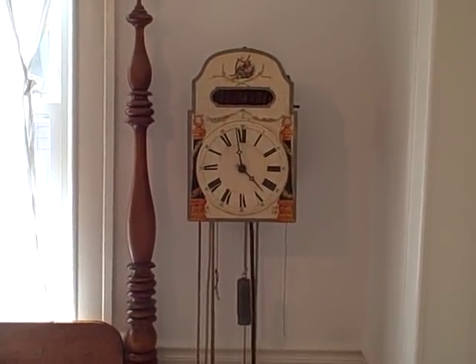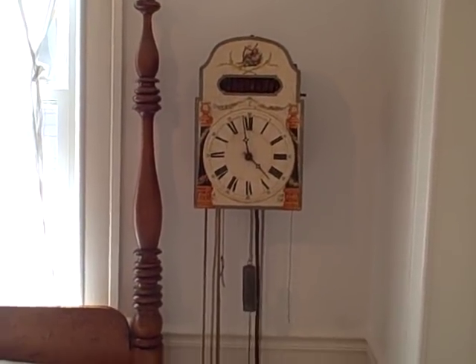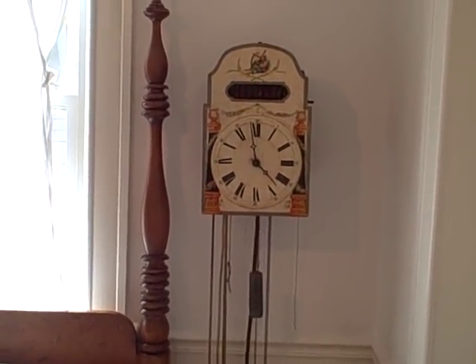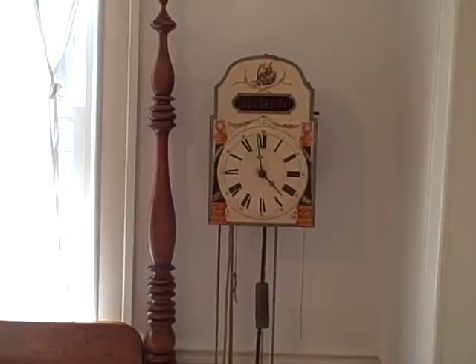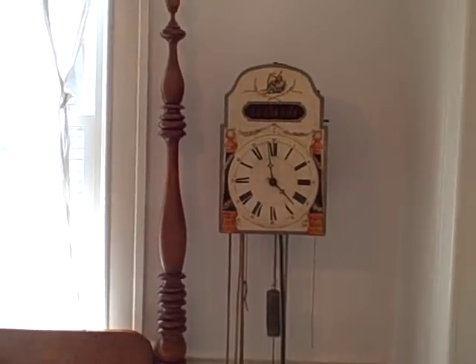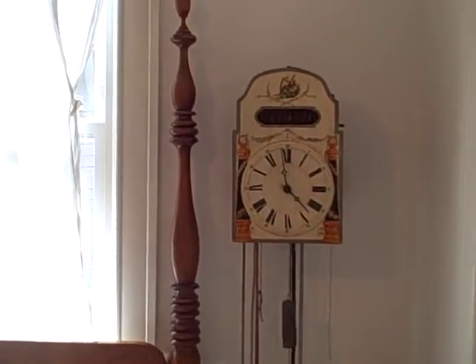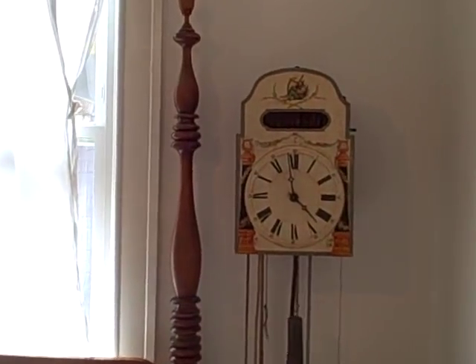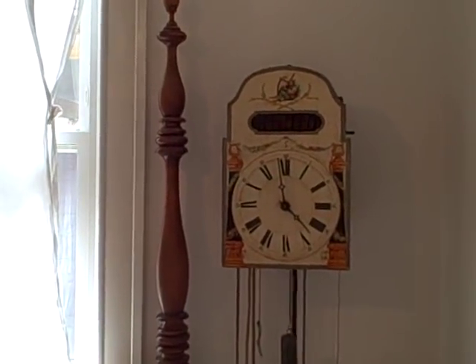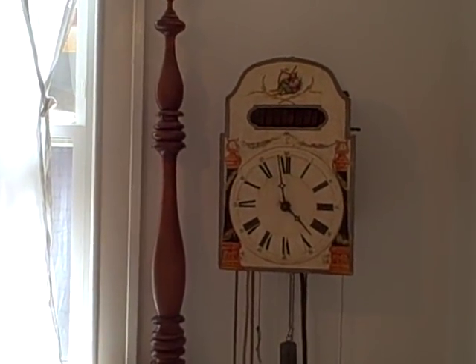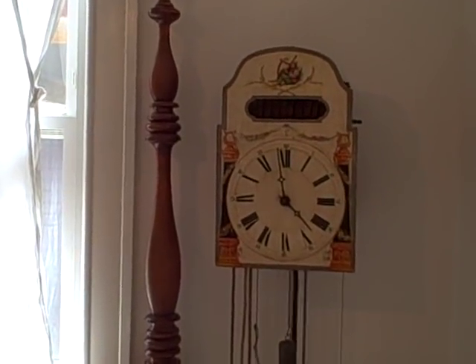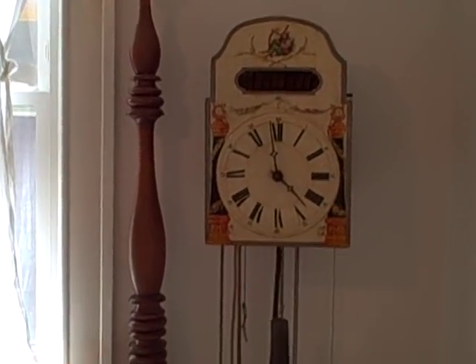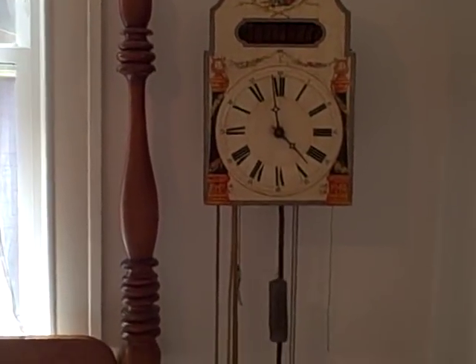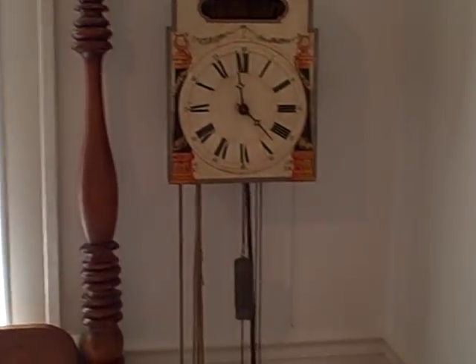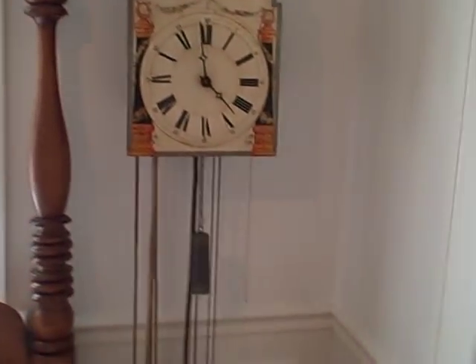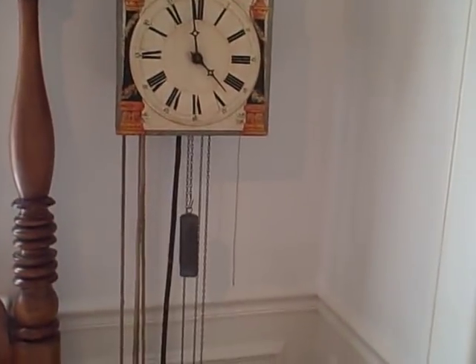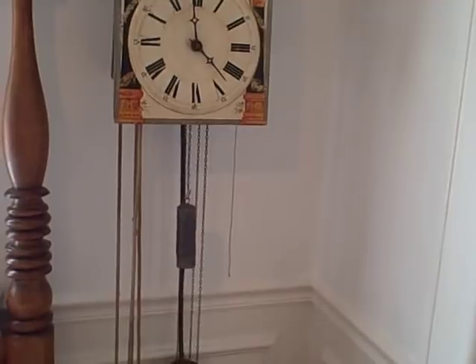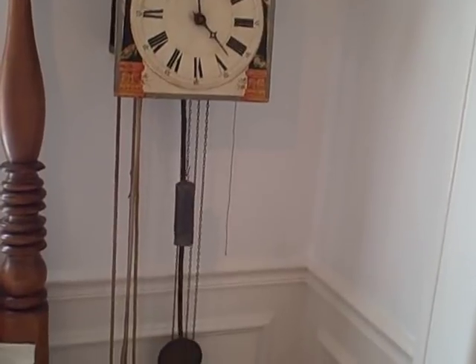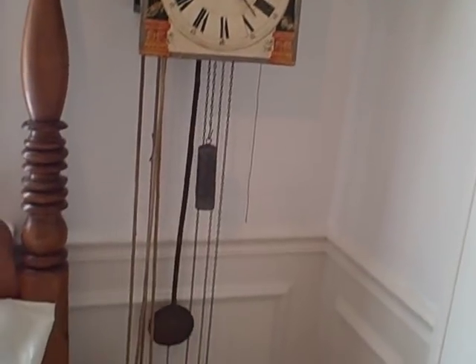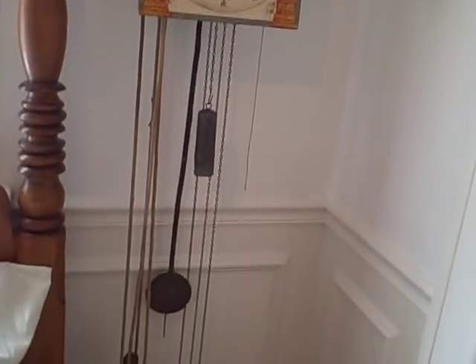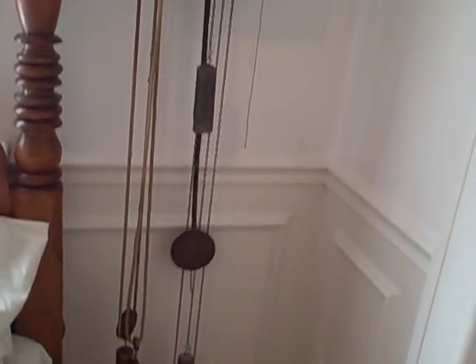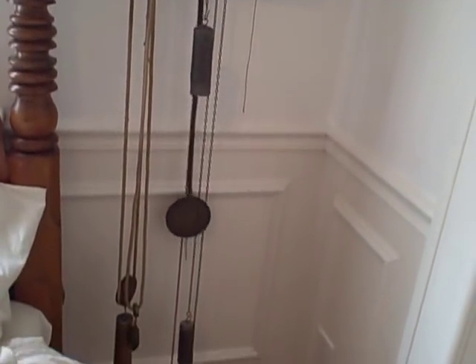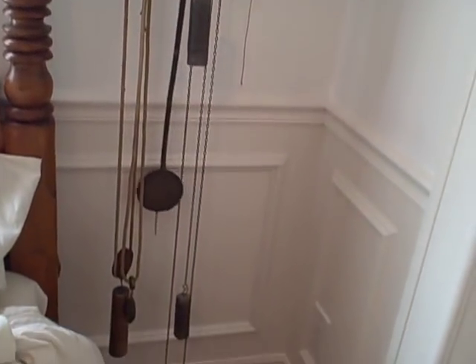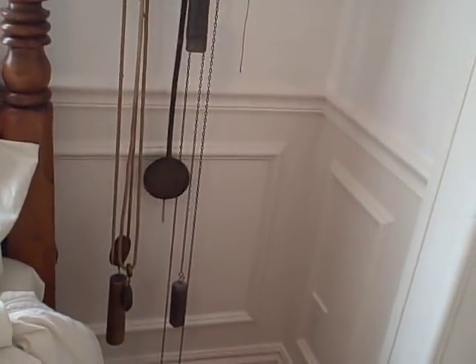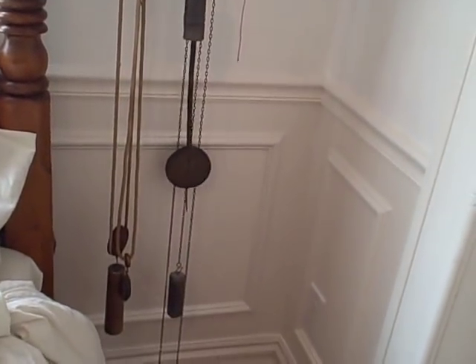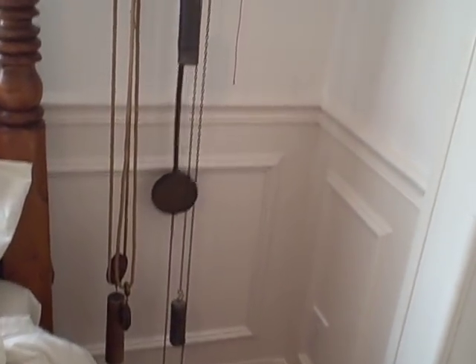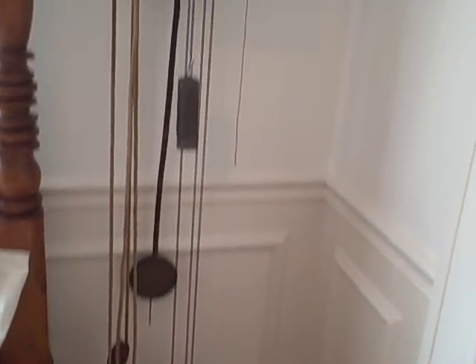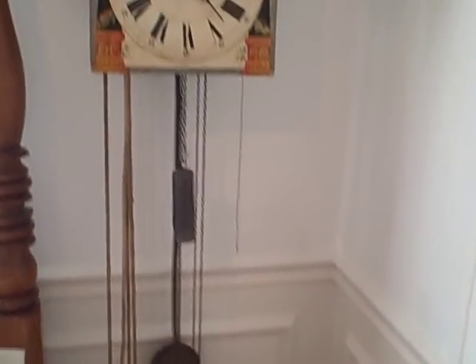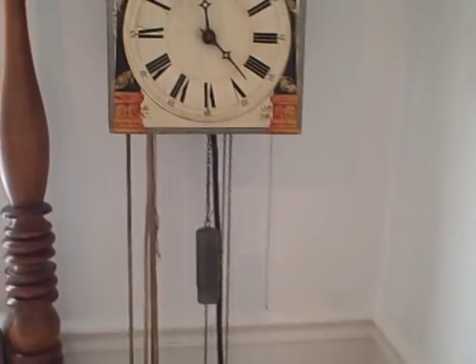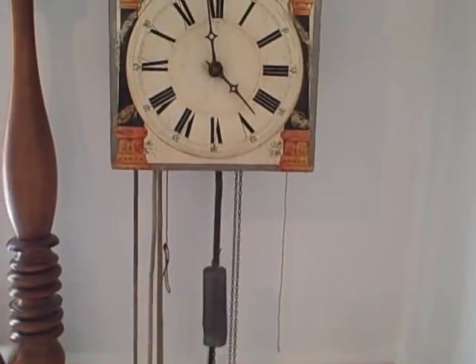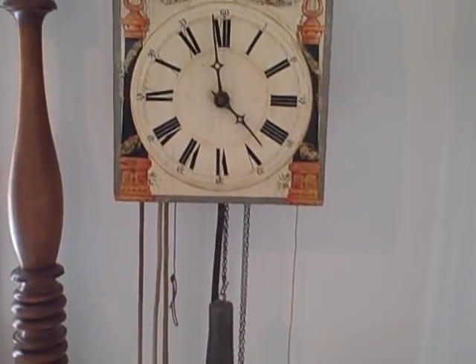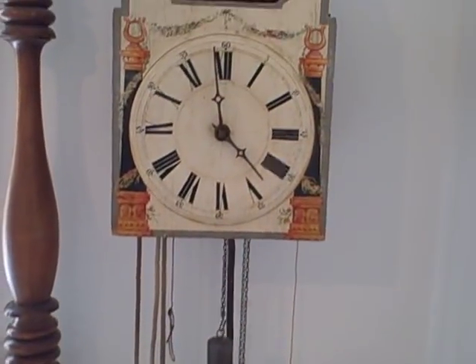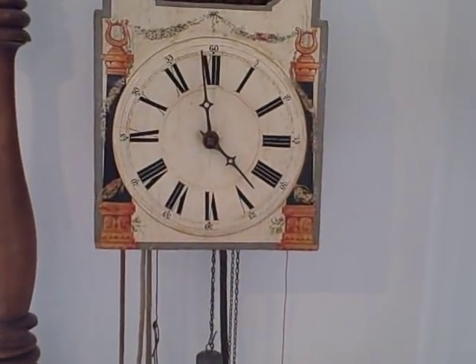This is the newest edition of our collection. It's a Black Forest Carillon — a fantastic piece of early Black Forest horology.